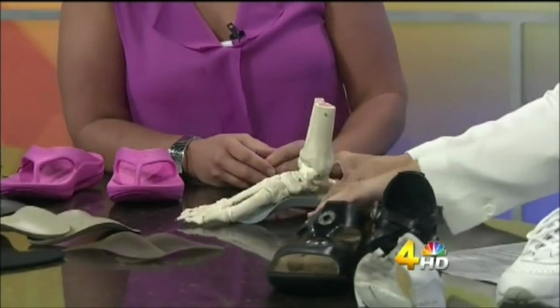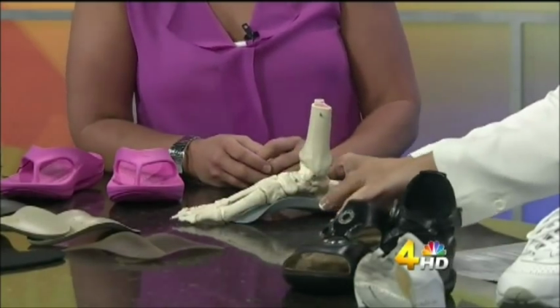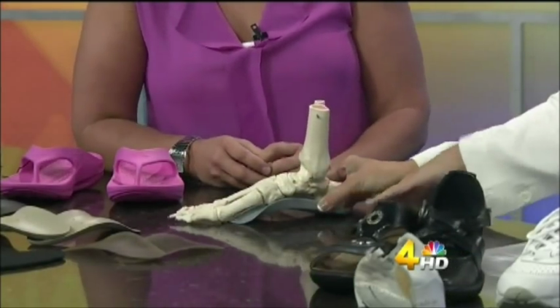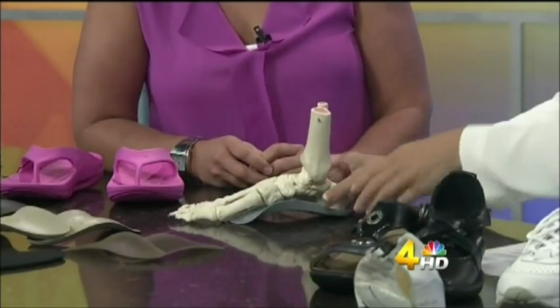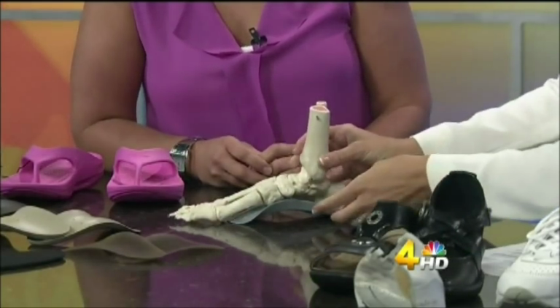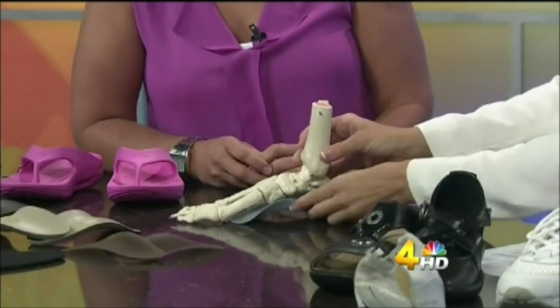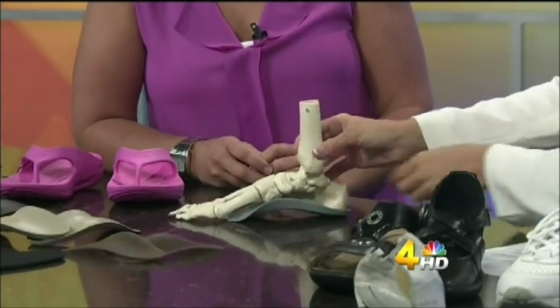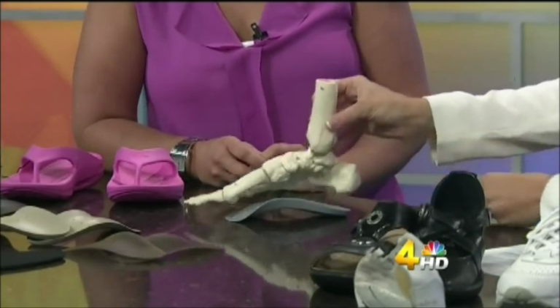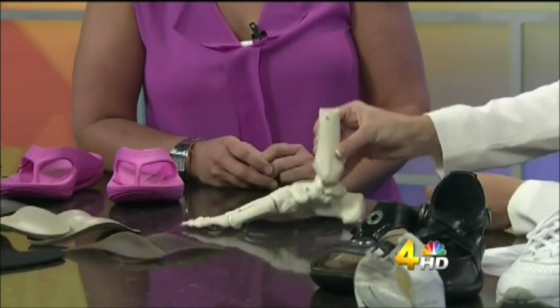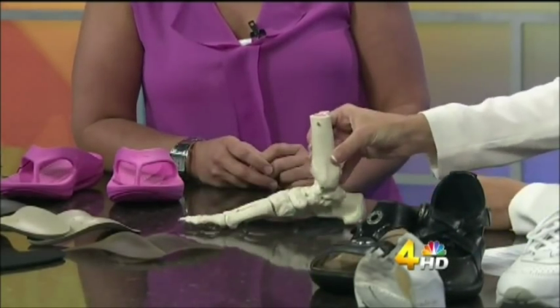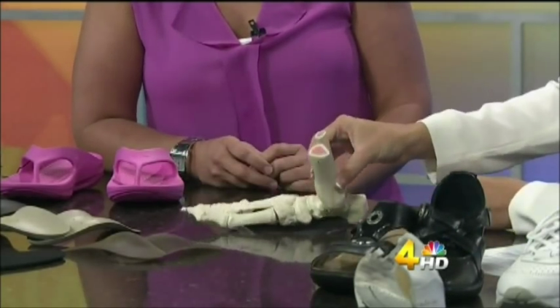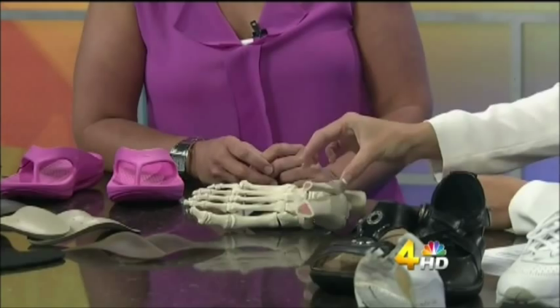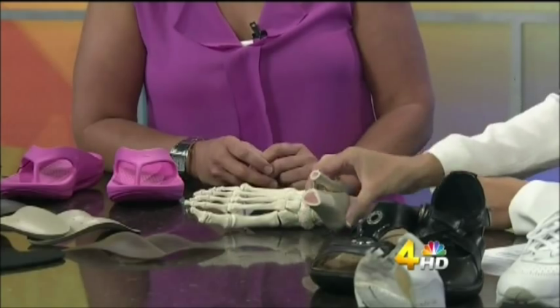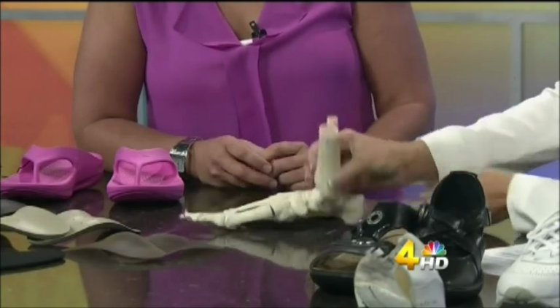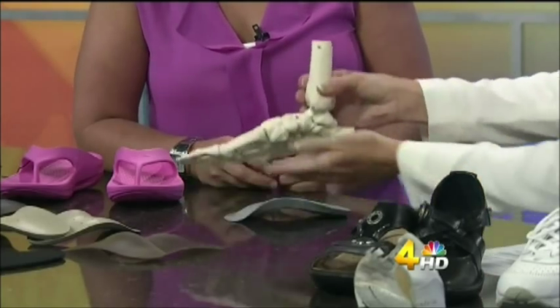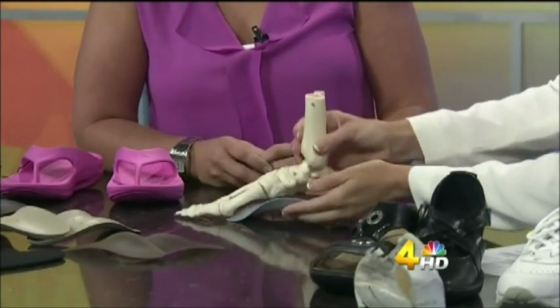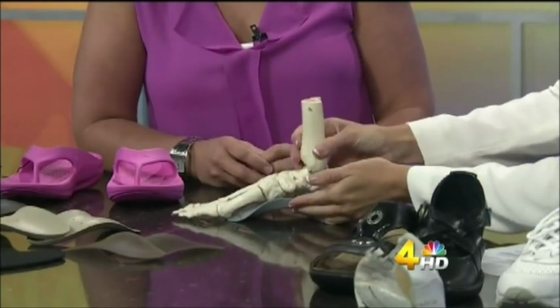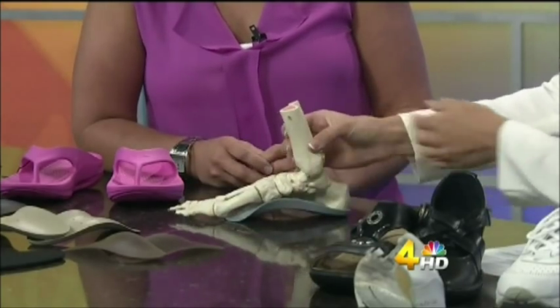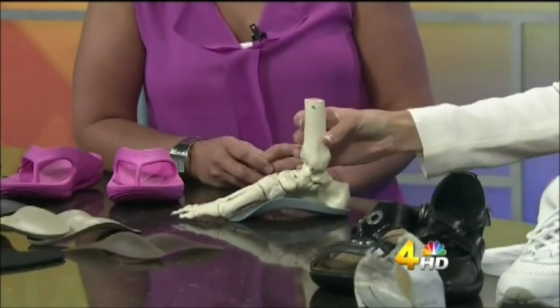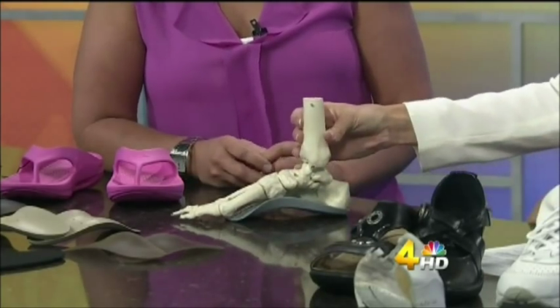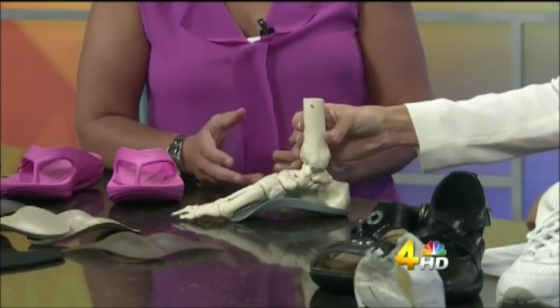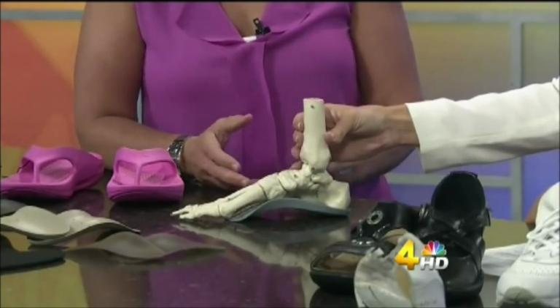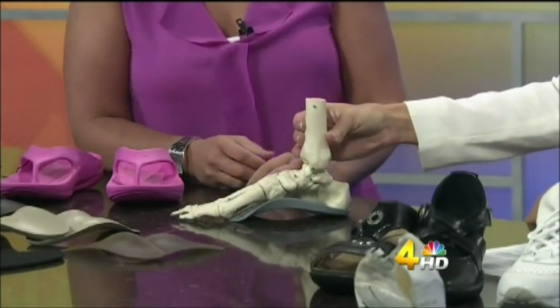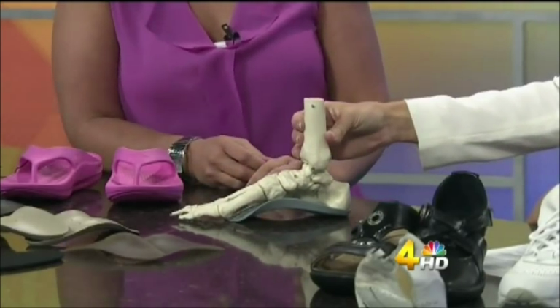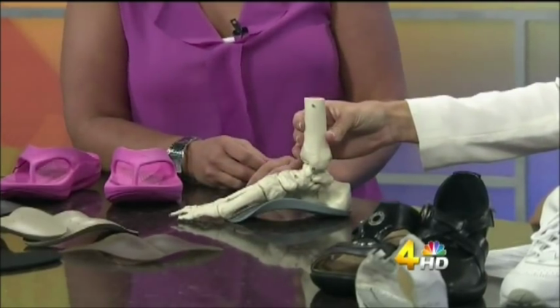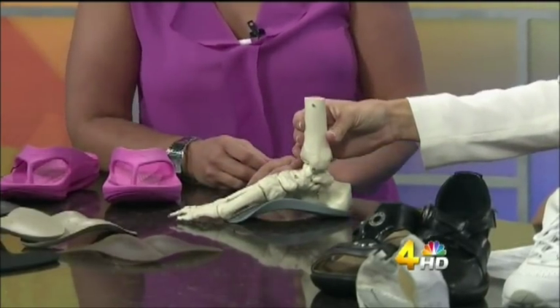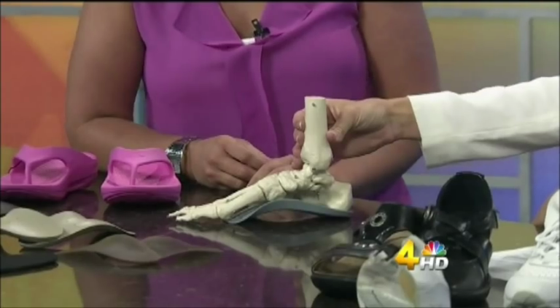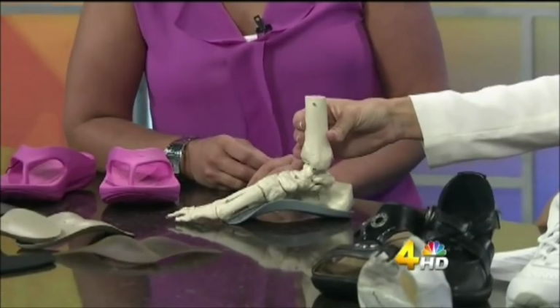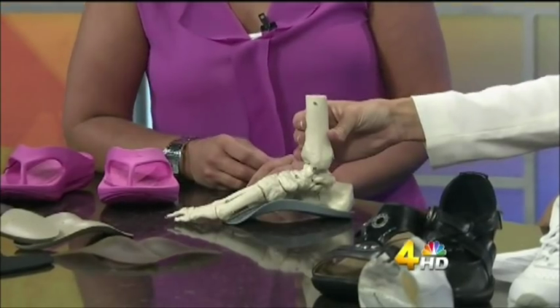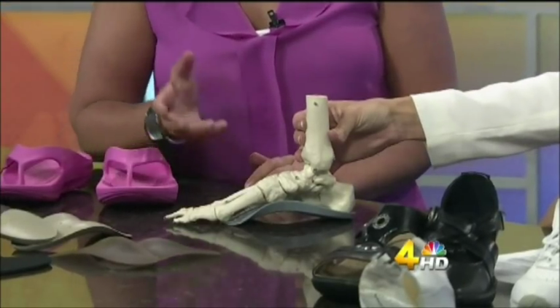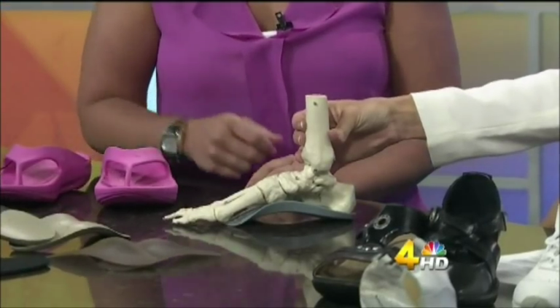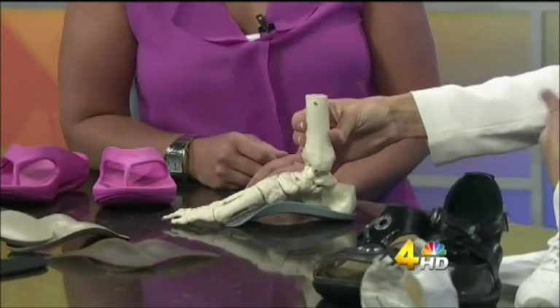So it really makes a huge difference, as you can tell. And of course, shoes are not made with arch supports, and so that's where the supports come into form.